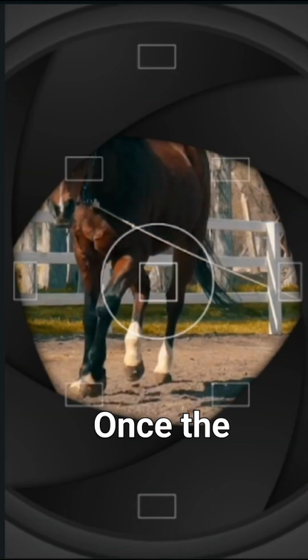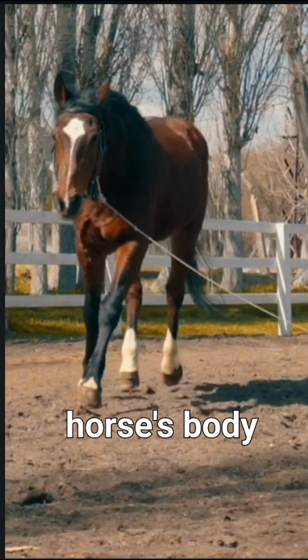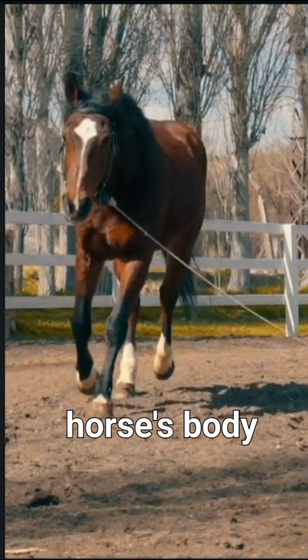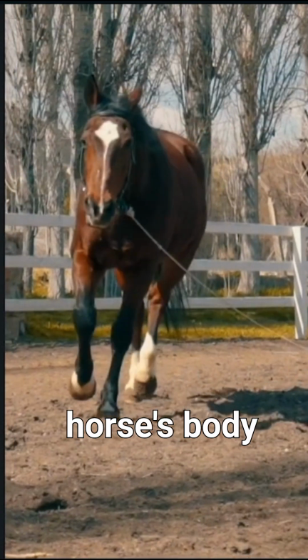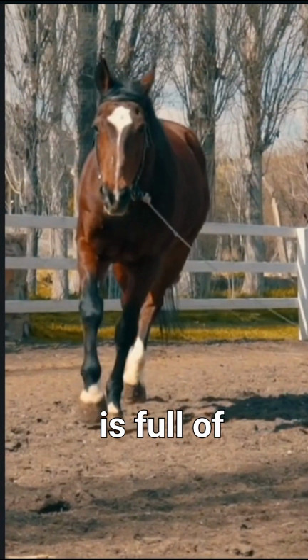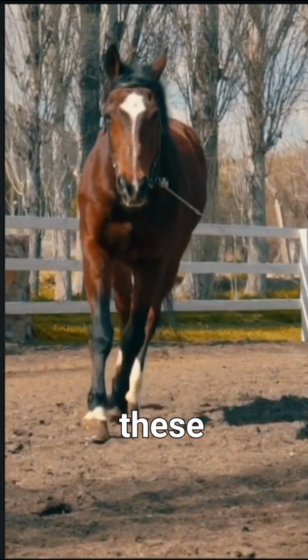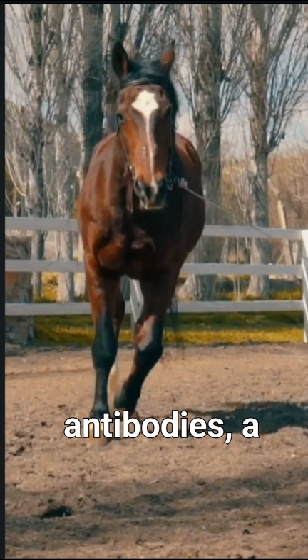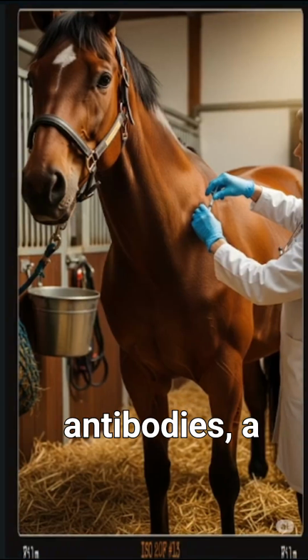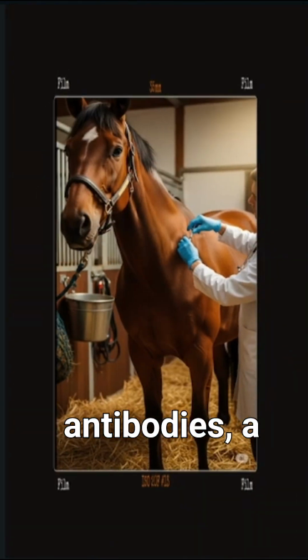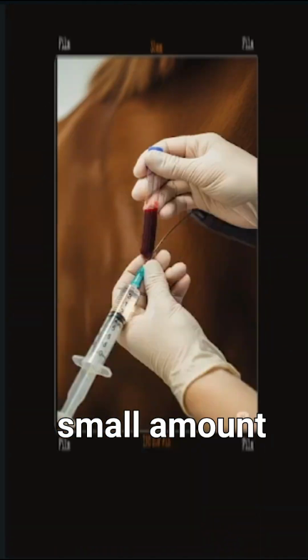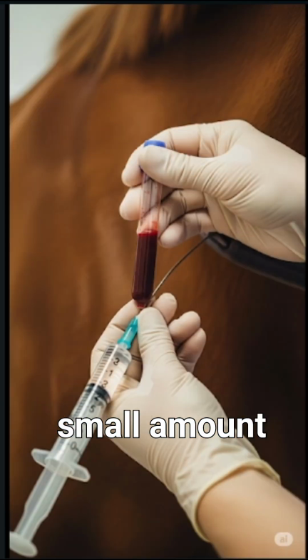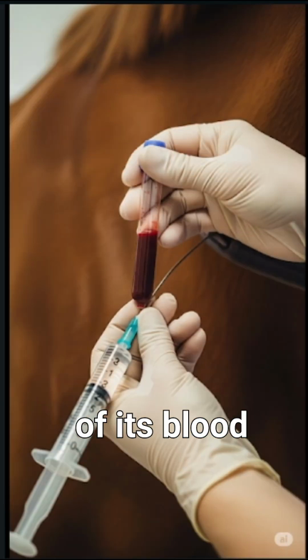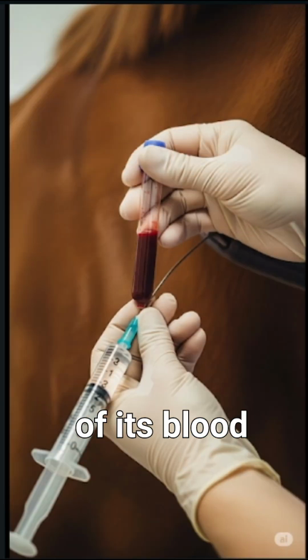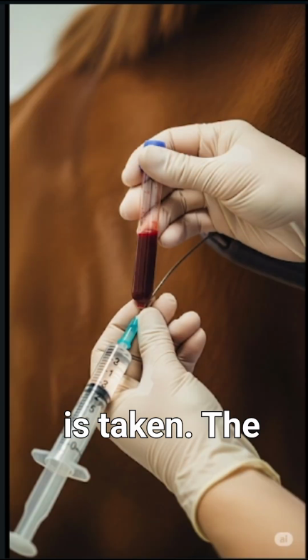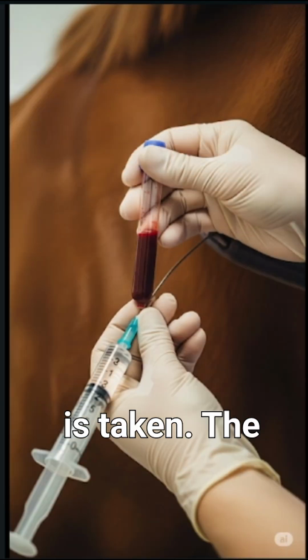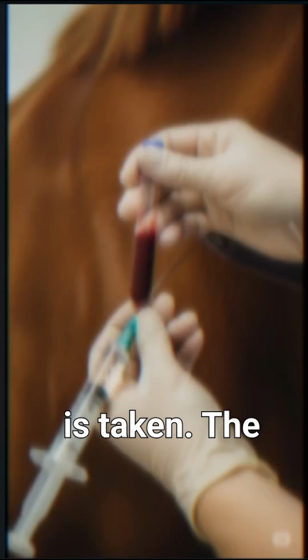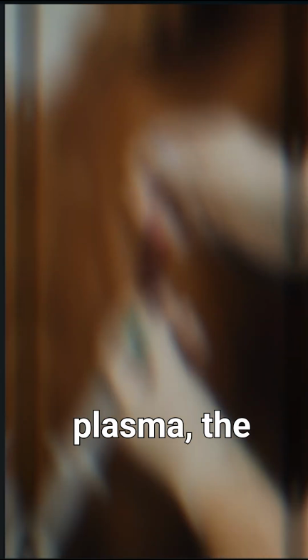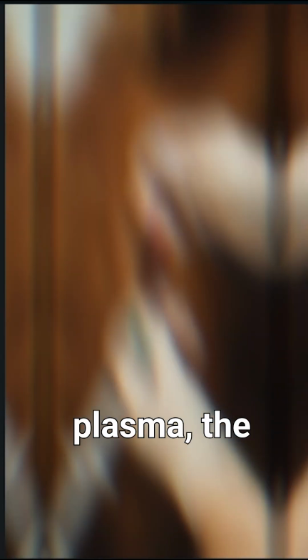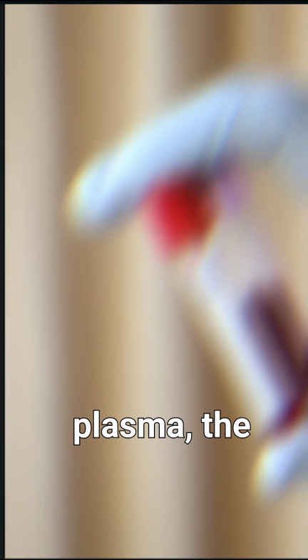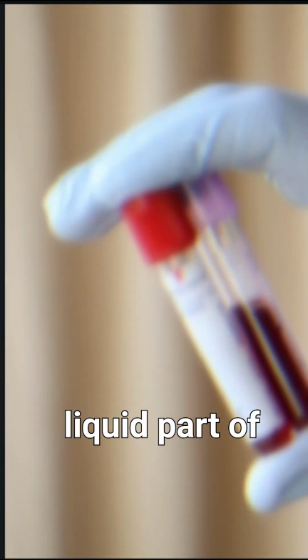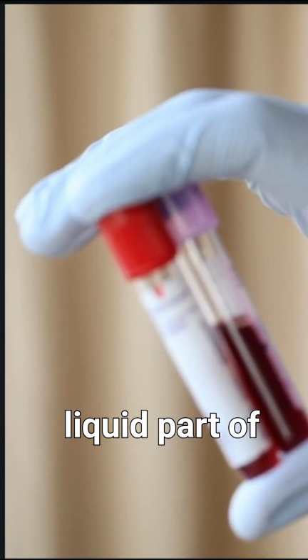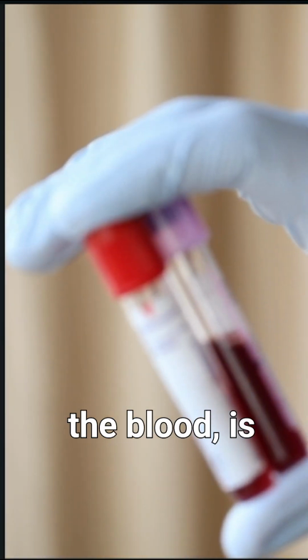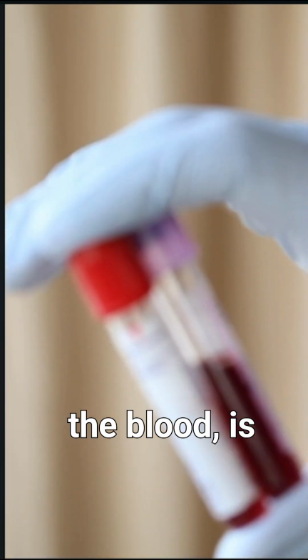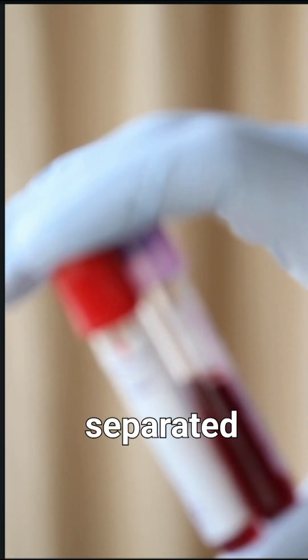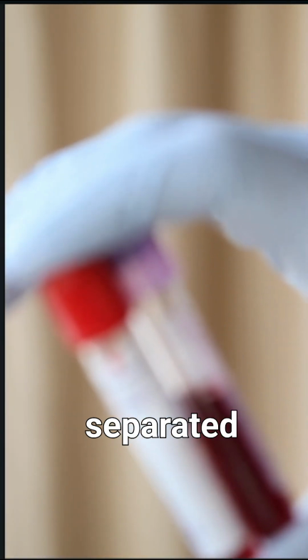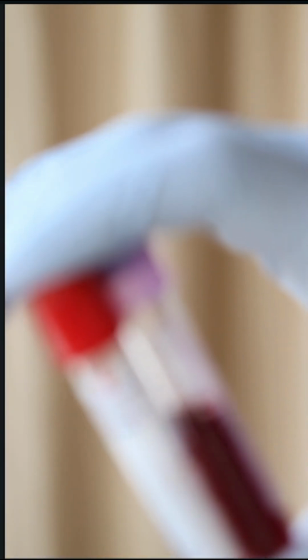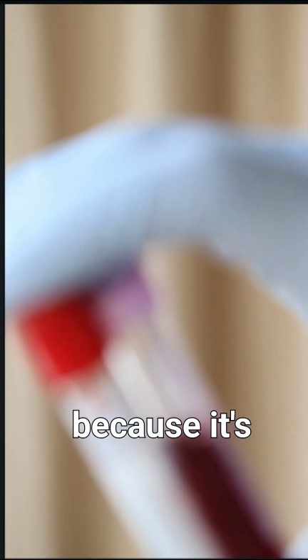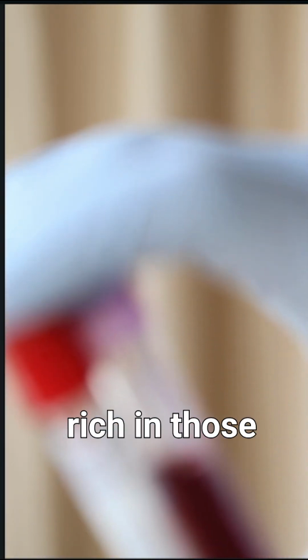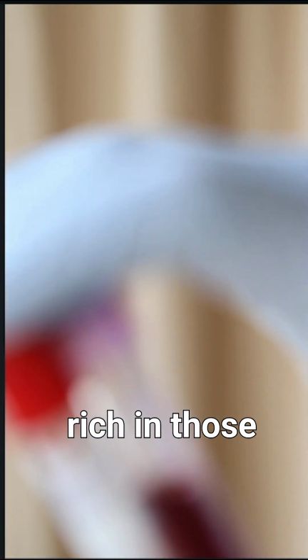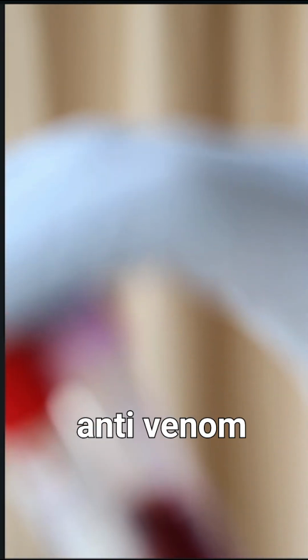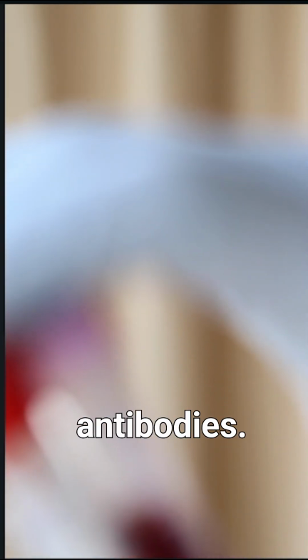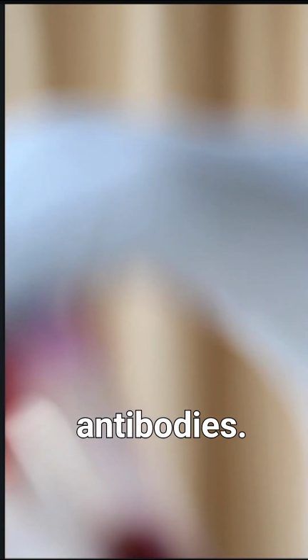Once the horse's body is full of these antibodies, a small amount of its blood is taken. The plasma — the liquid part of the blood — is separated because it's rich in those antivenom antibodies.